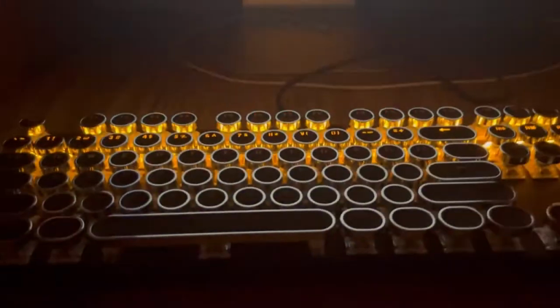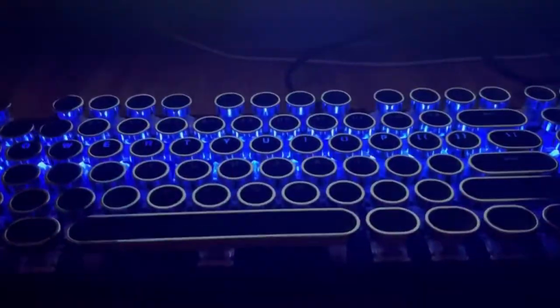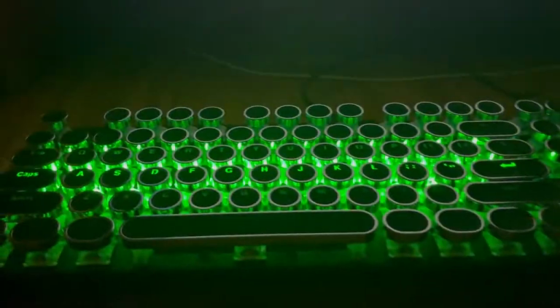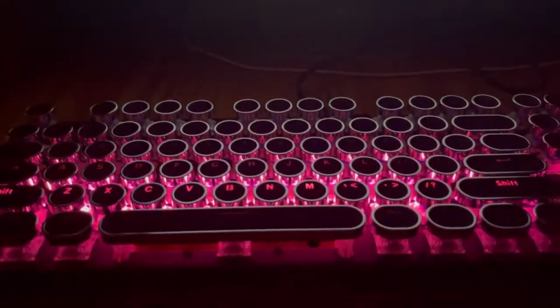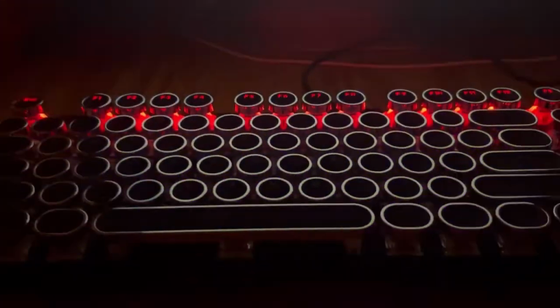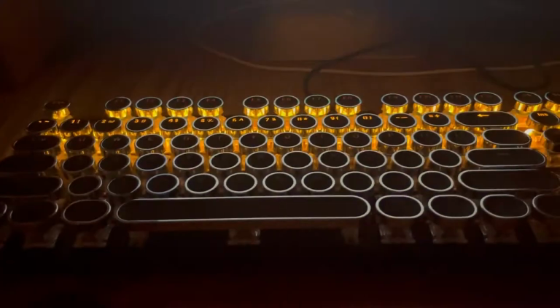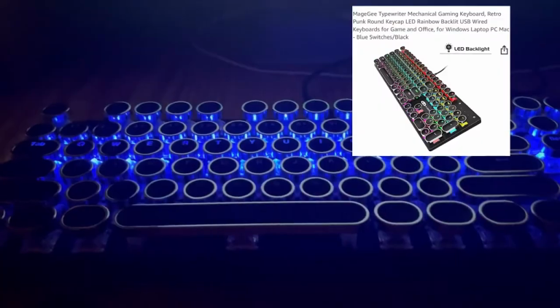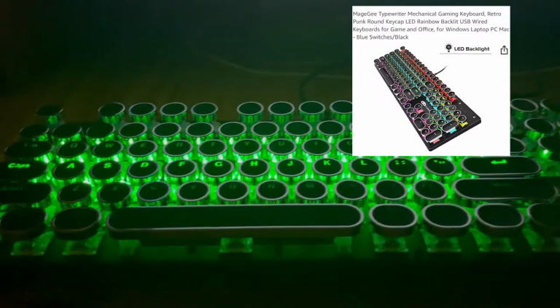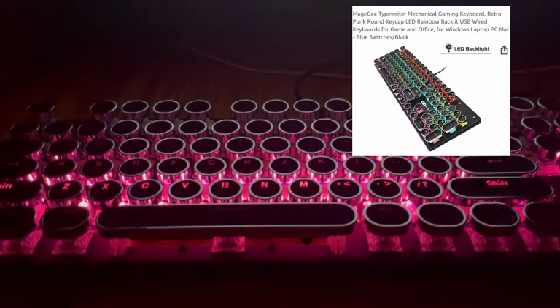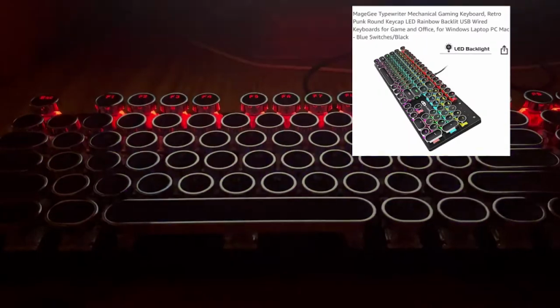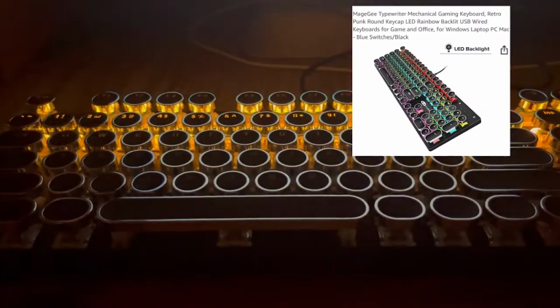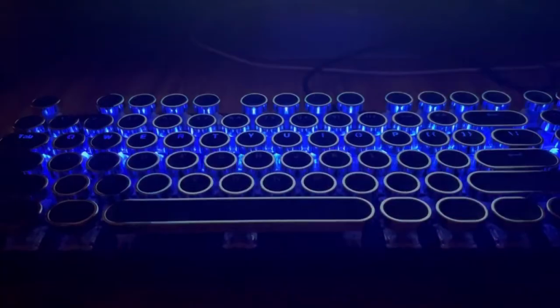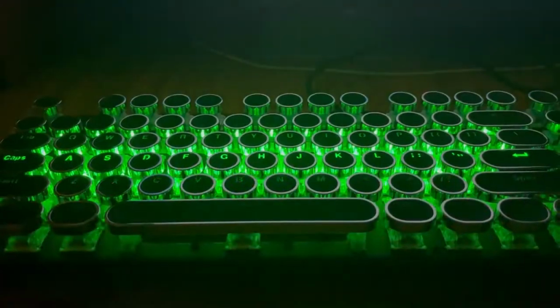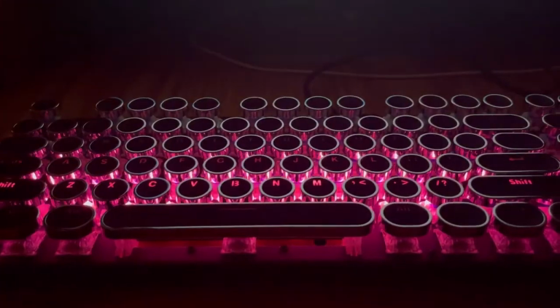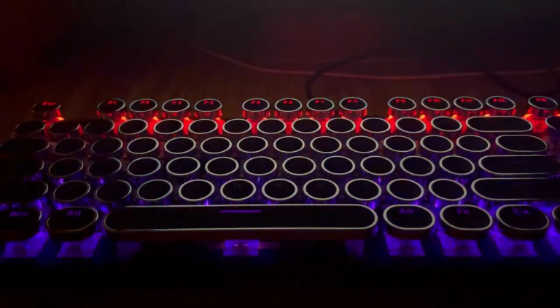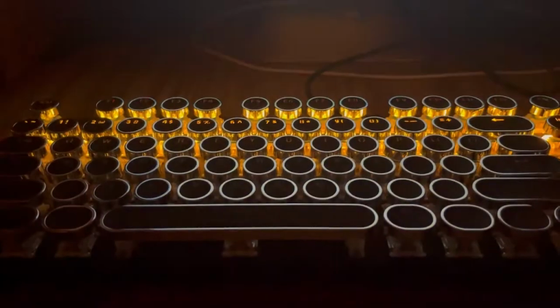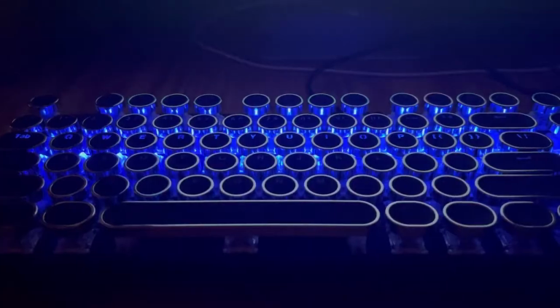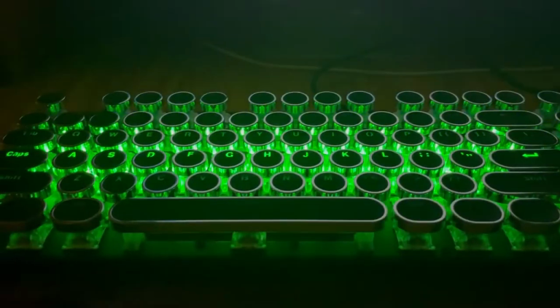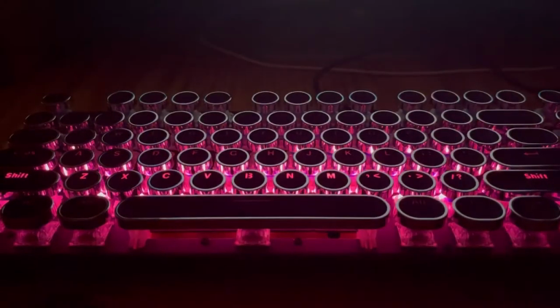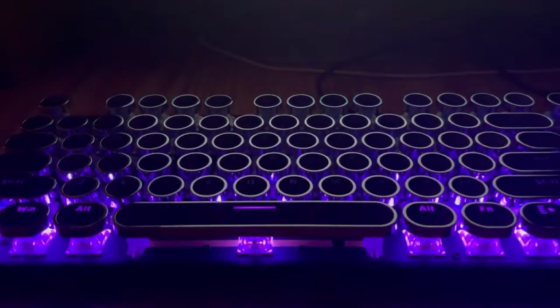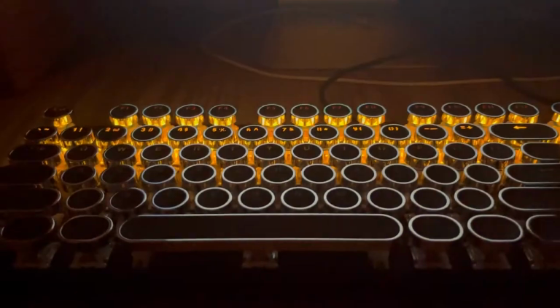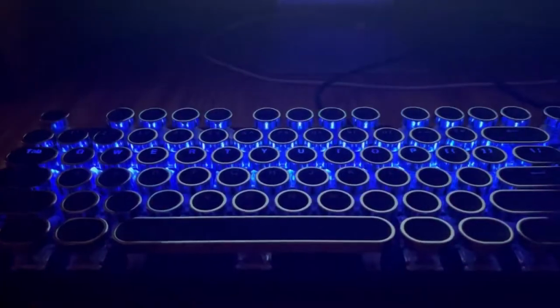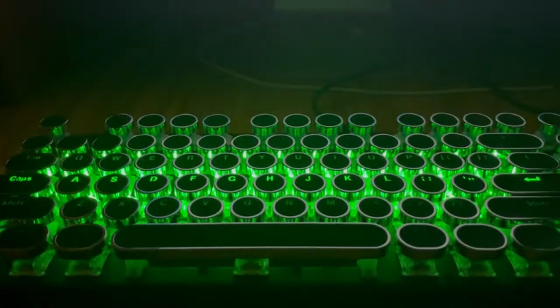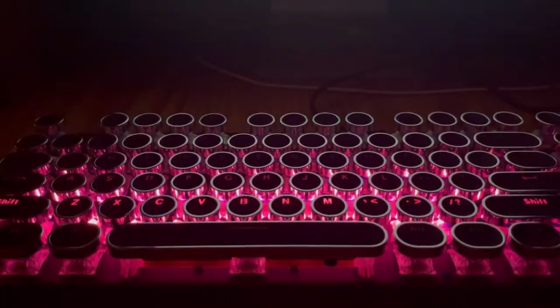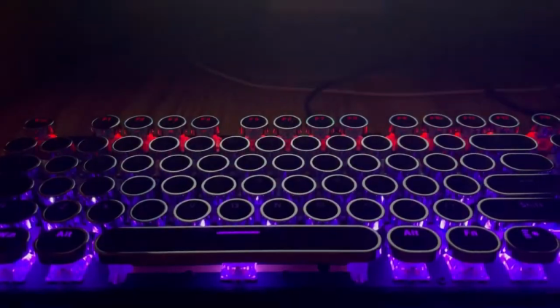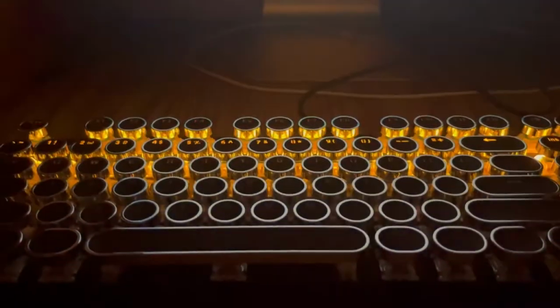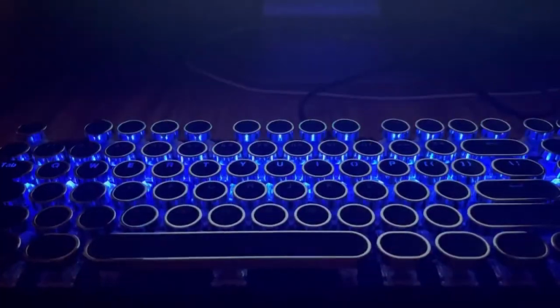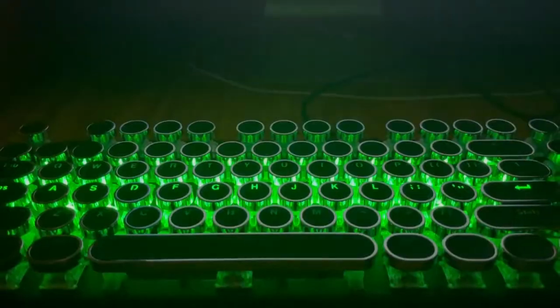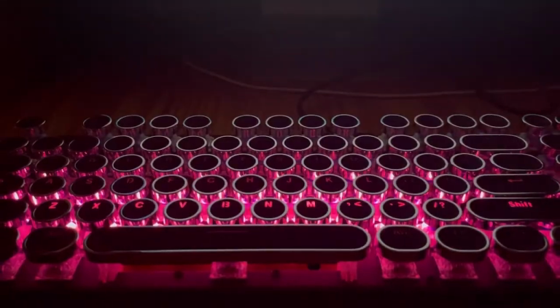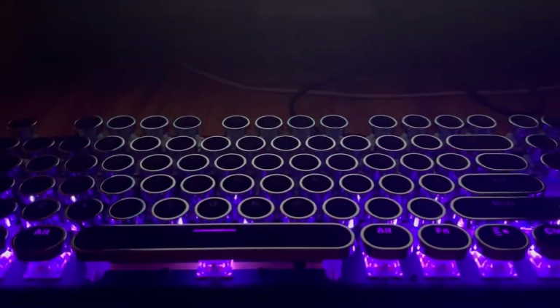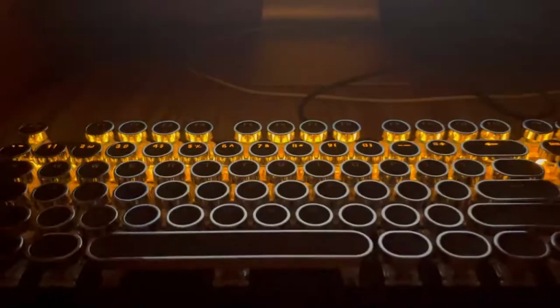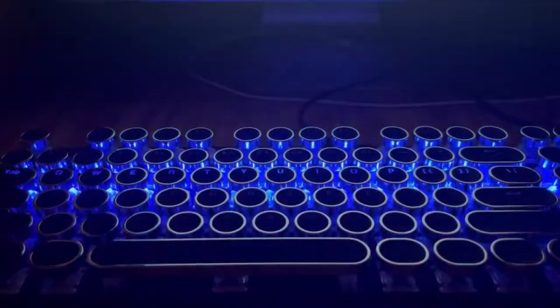This is what it looks like at night time. I just discovered the key to make it look like a disco light. Pretty cool, huh?